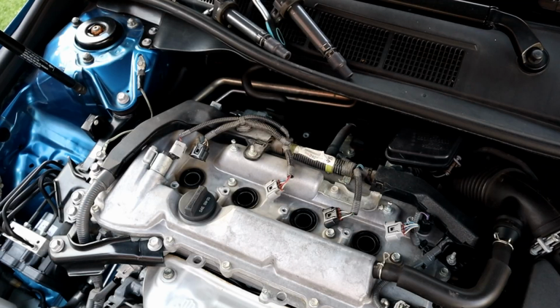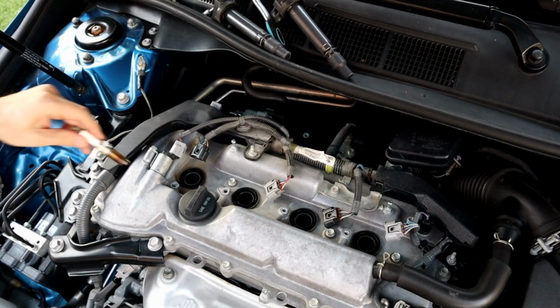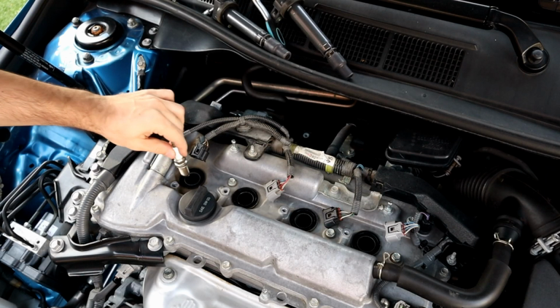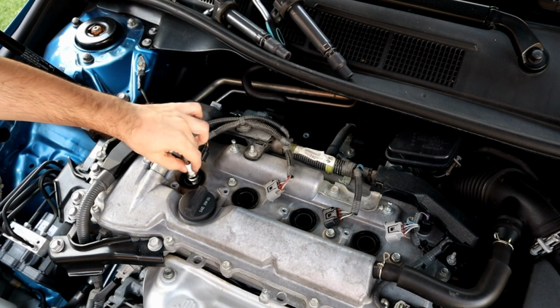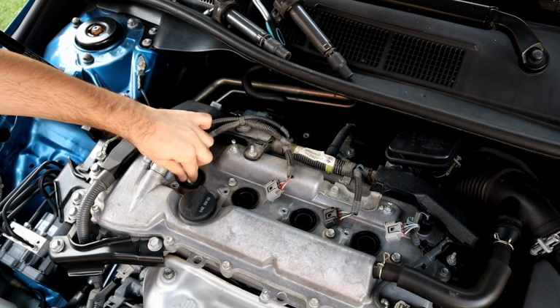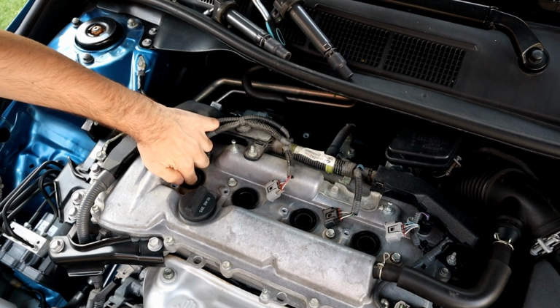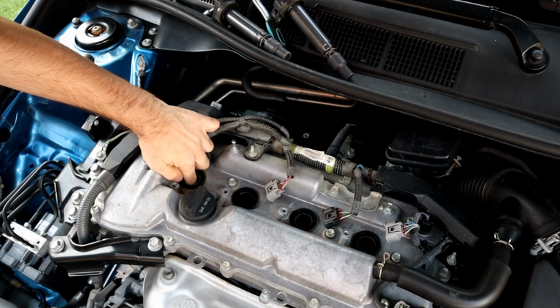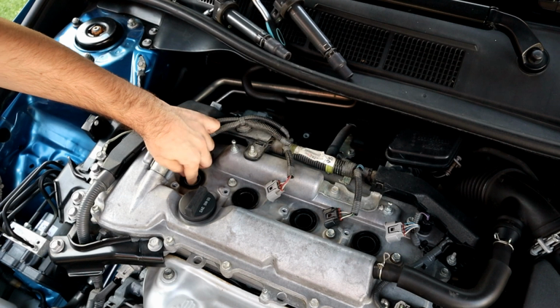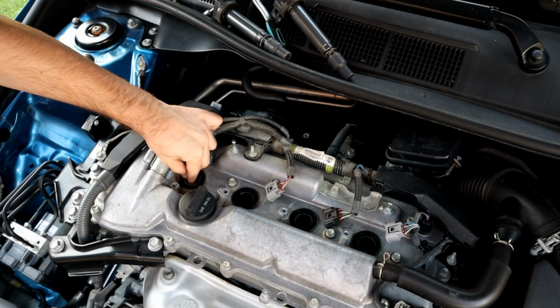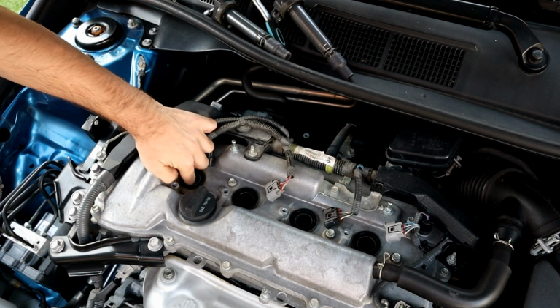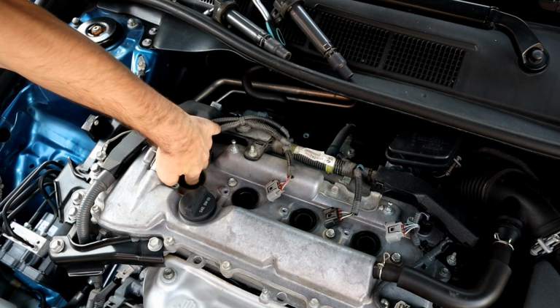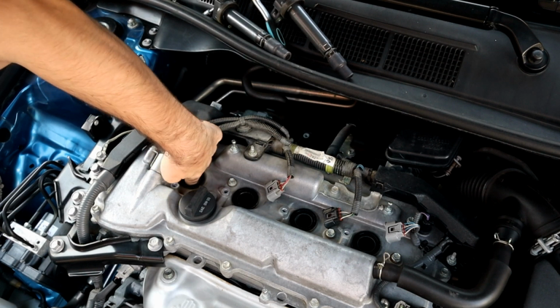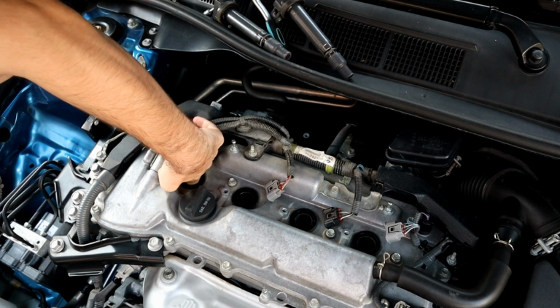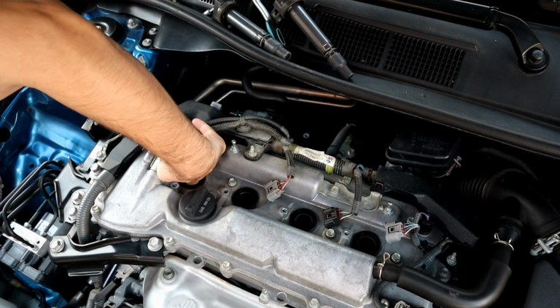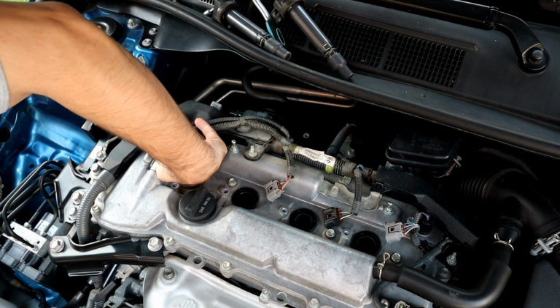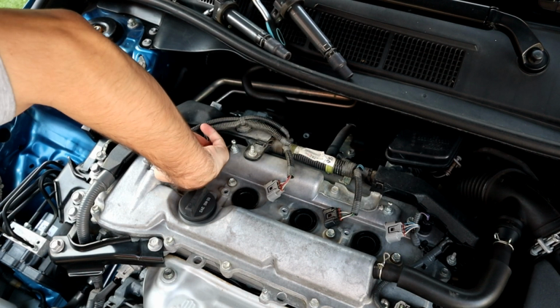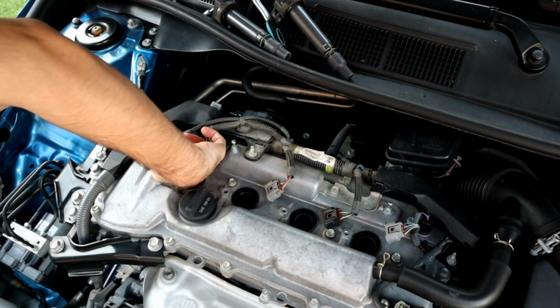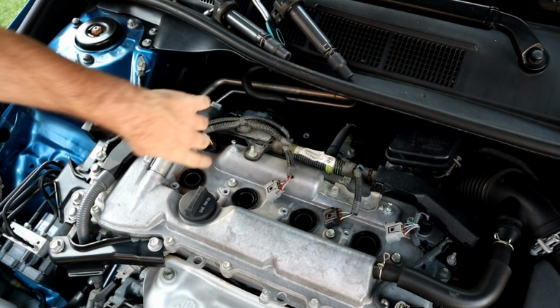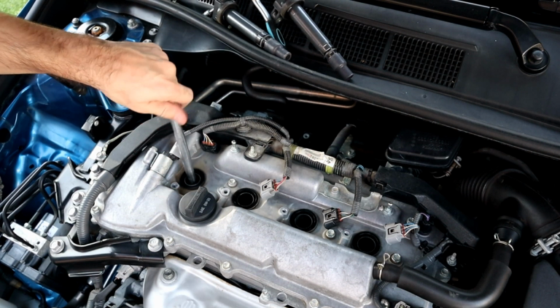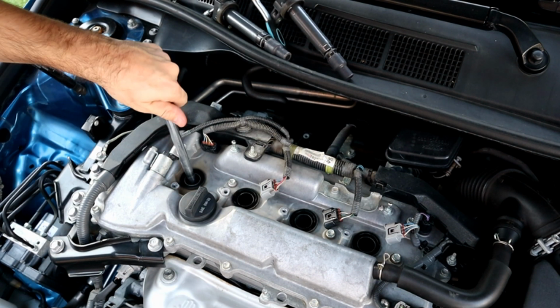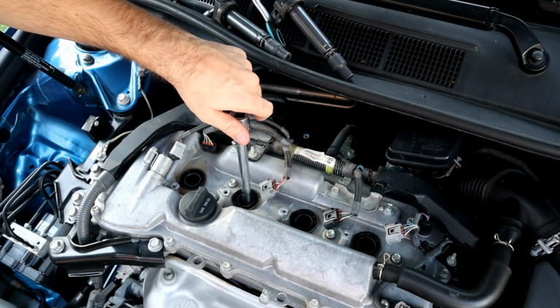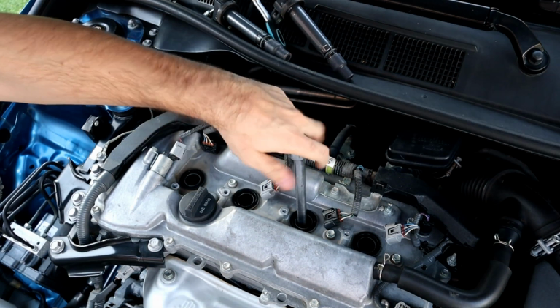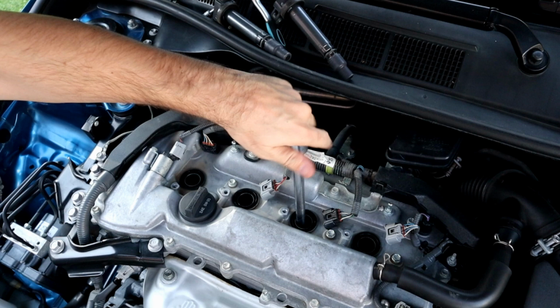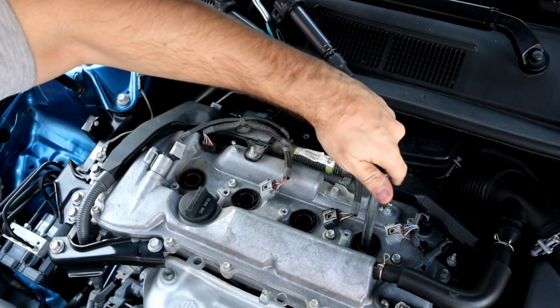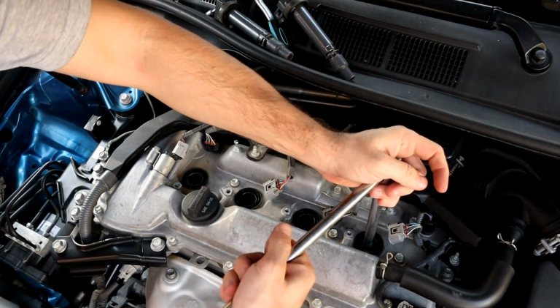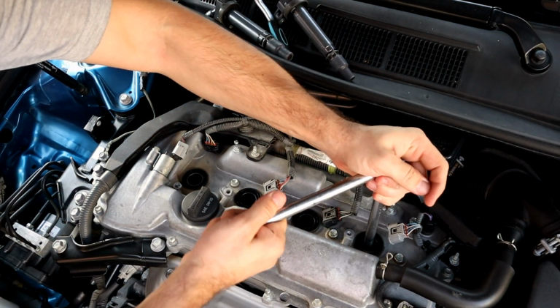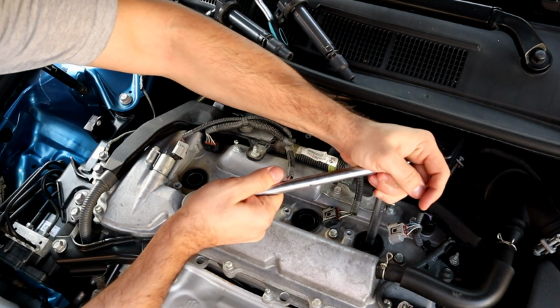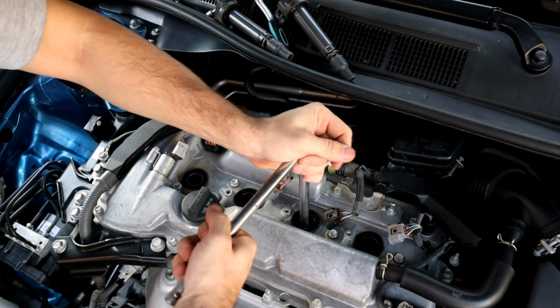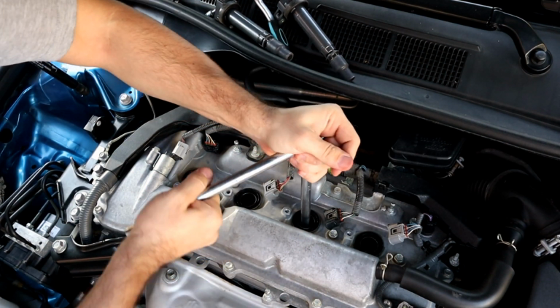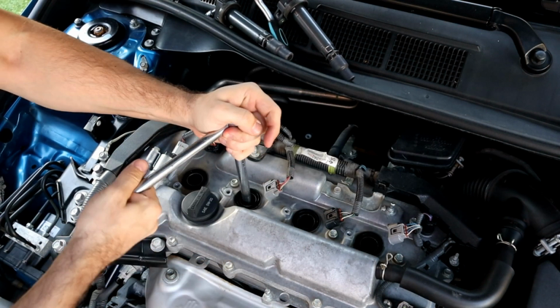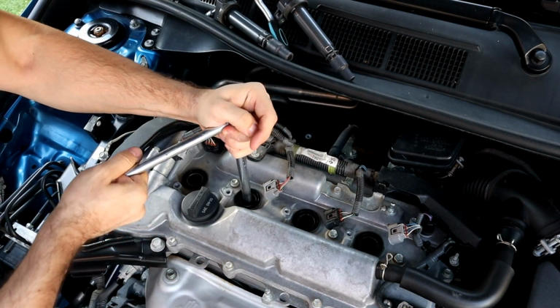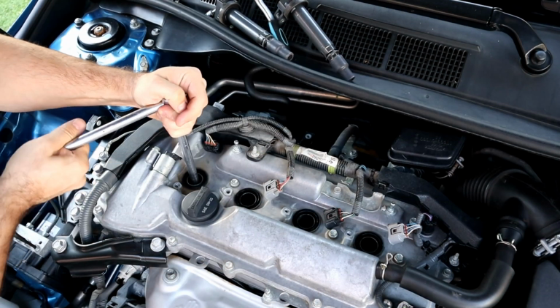Now I'm going to put everything back and start the cleaning process. You don't have to take the spark plugs out — I'm doing that just to show you before and after videos of how much carbon buildup we're going to remove.